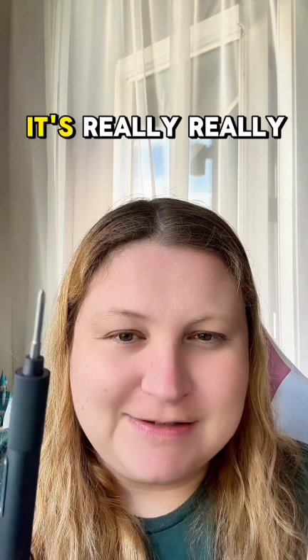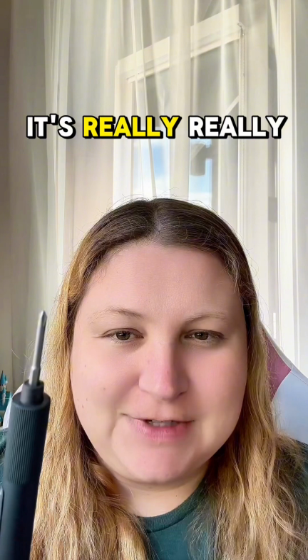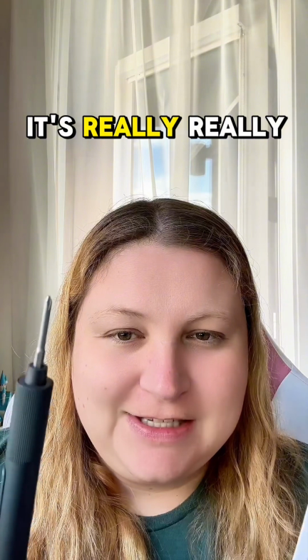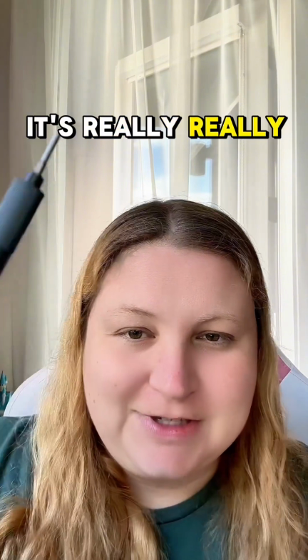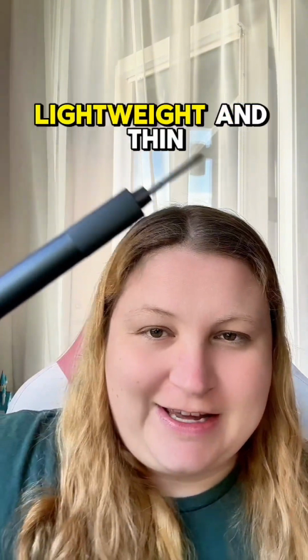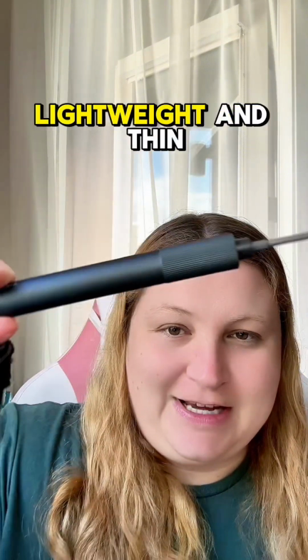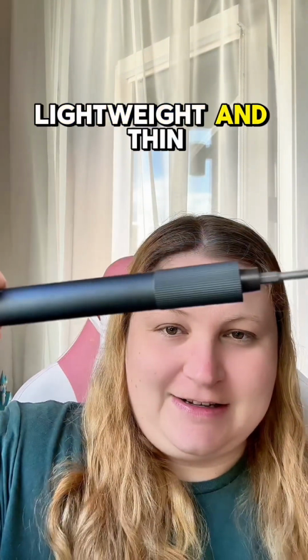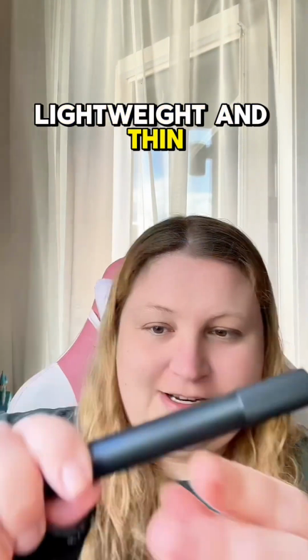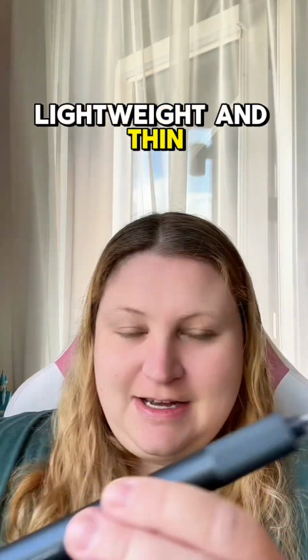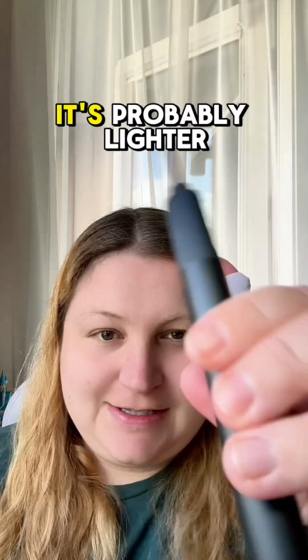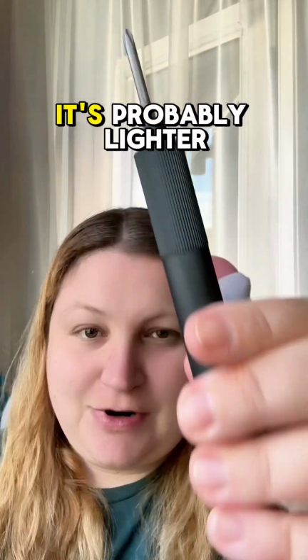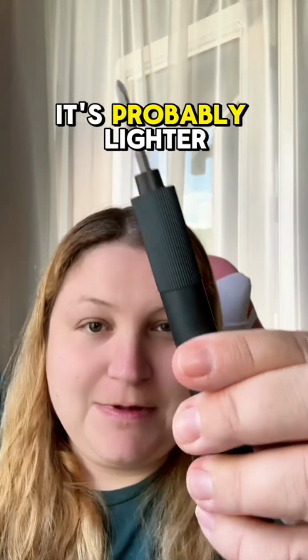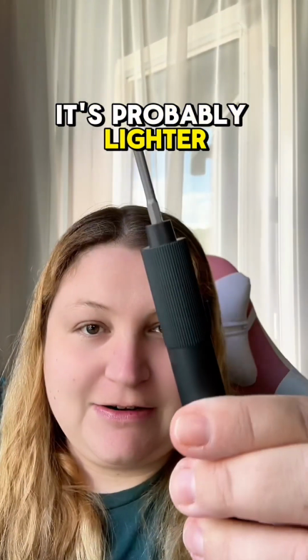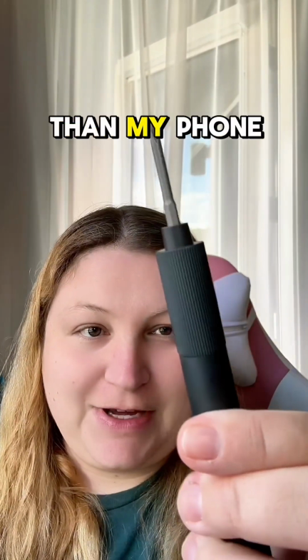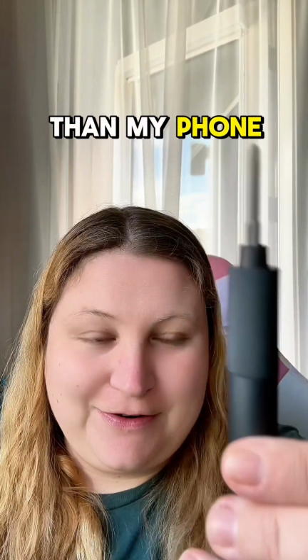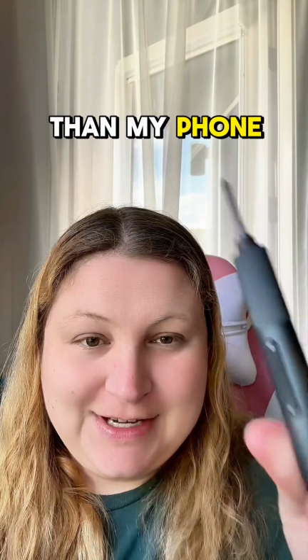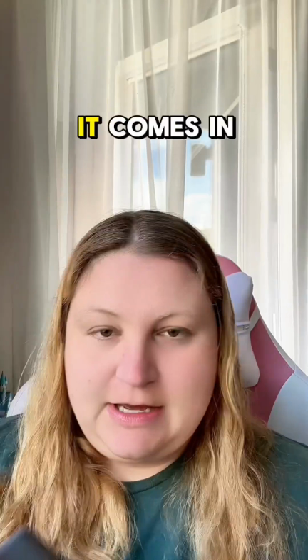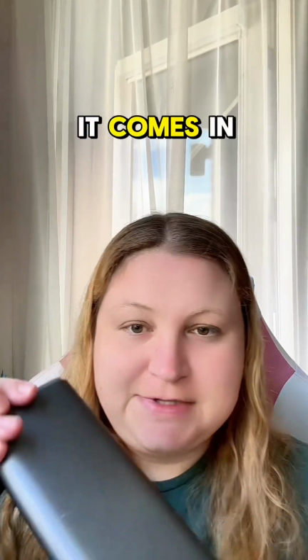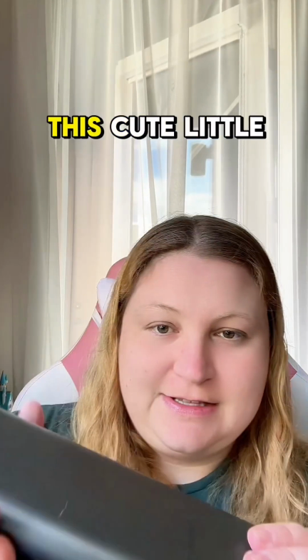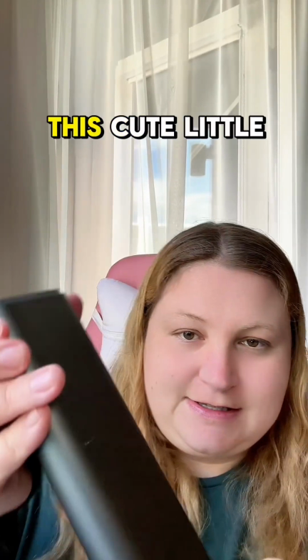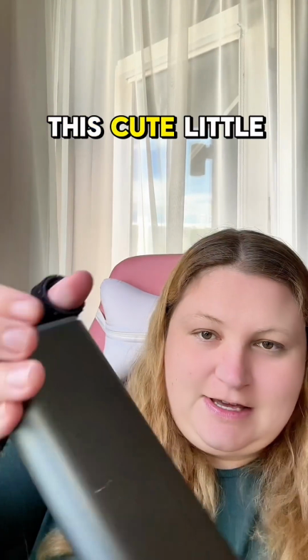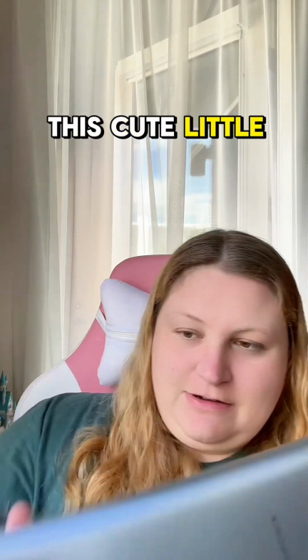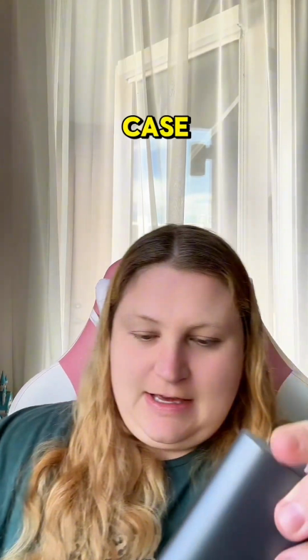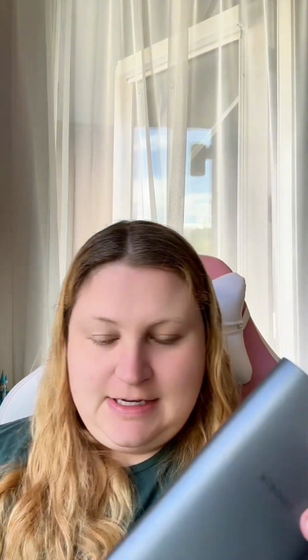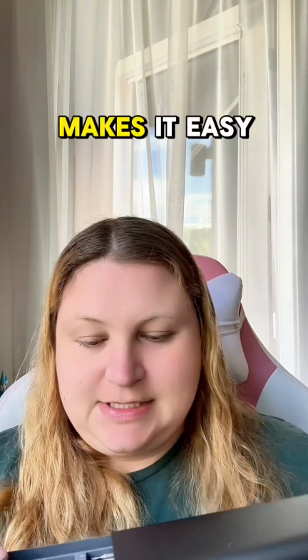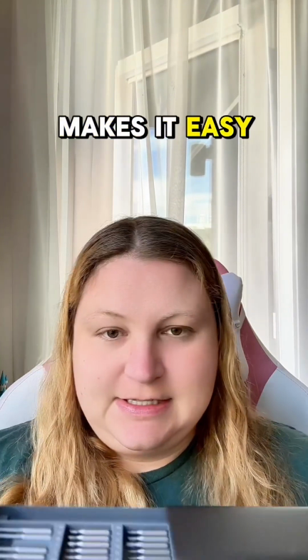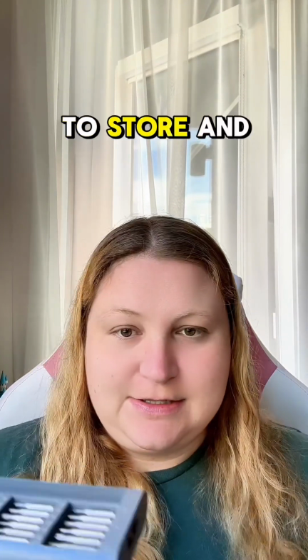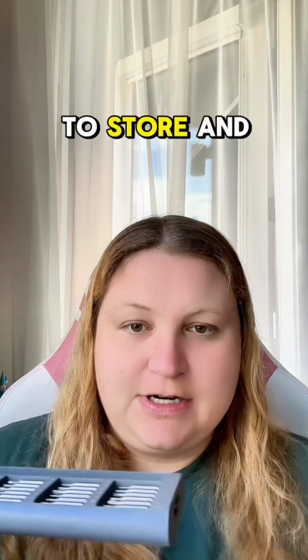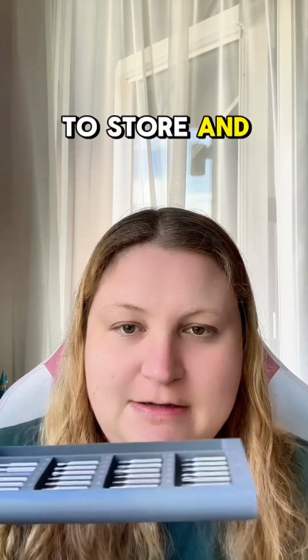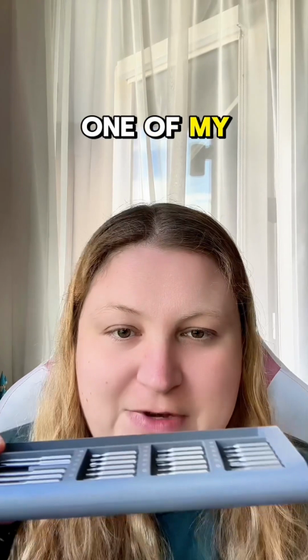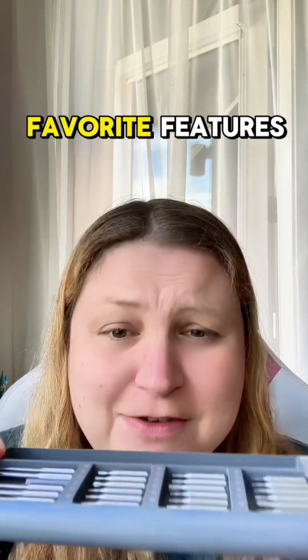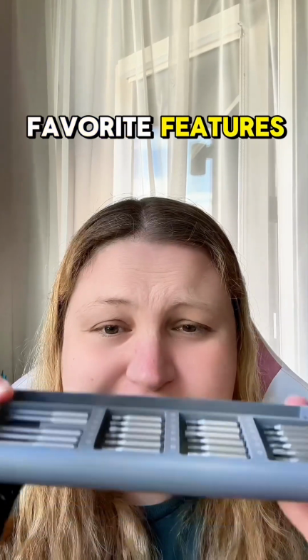It's really, really lightweight and thin — it's probably lighter than my phone. It comes in this cute little case that makes it easy to store, and that's one of my favorite features.